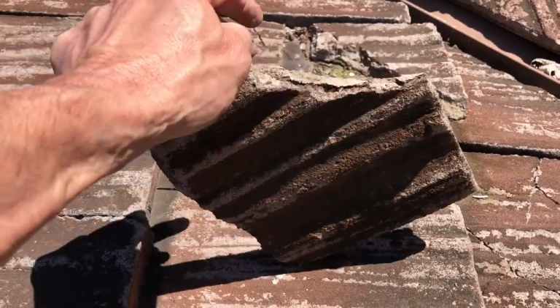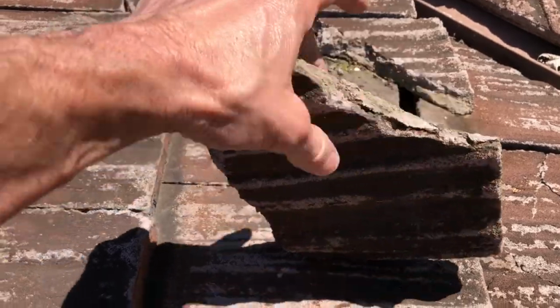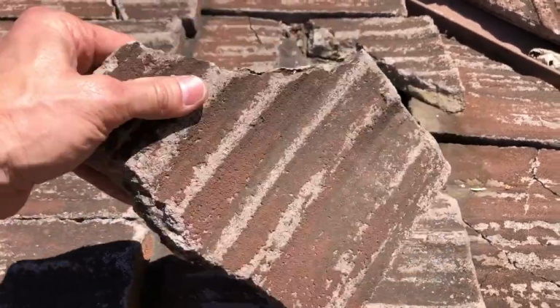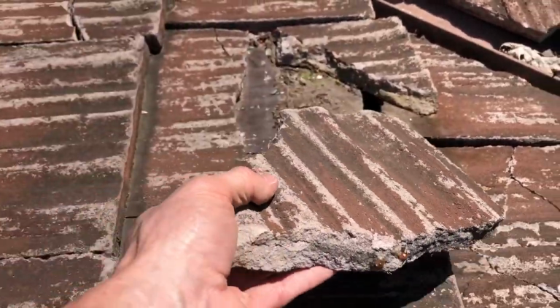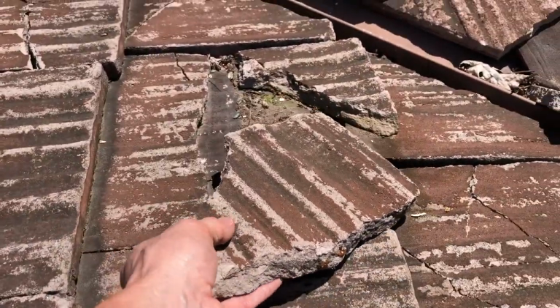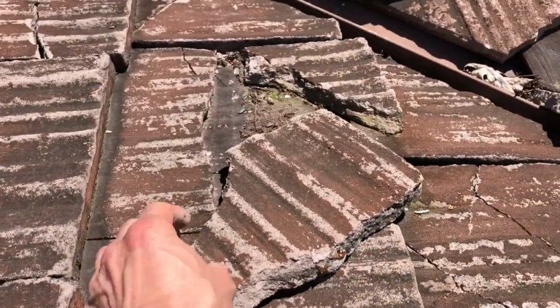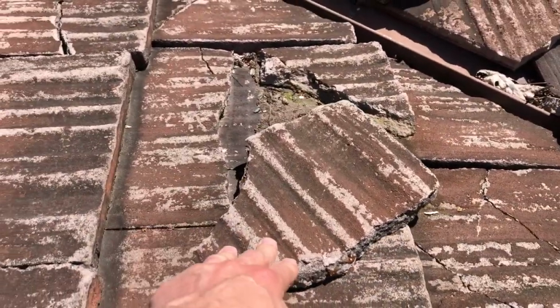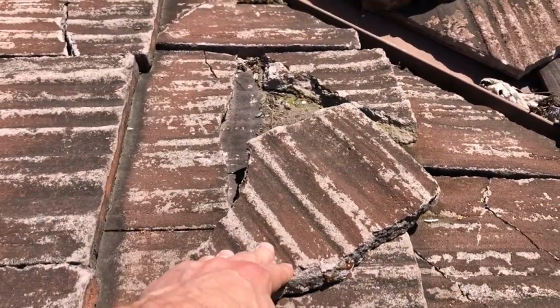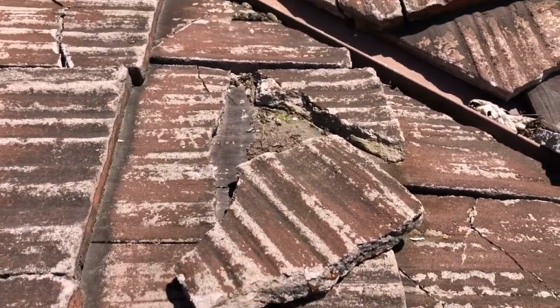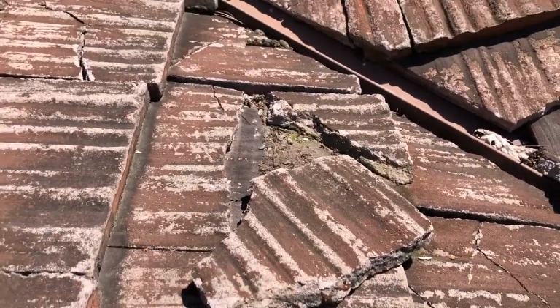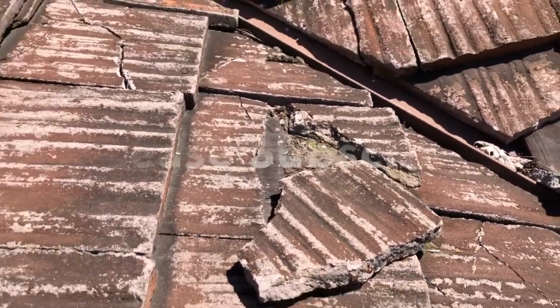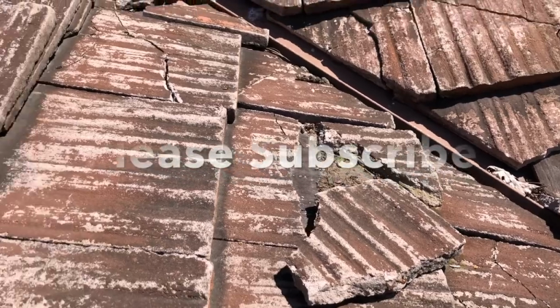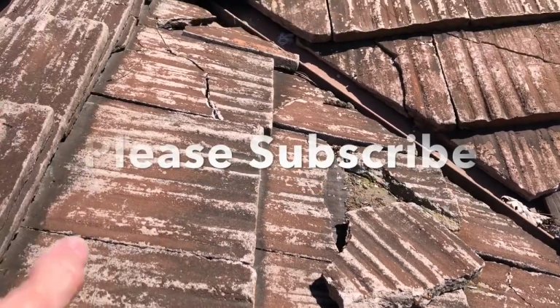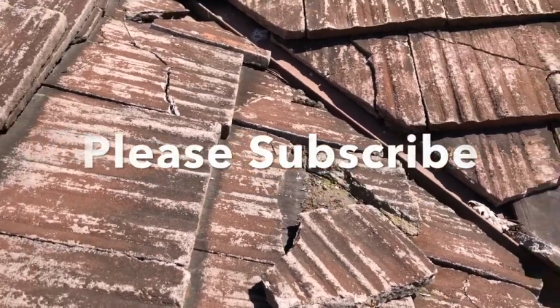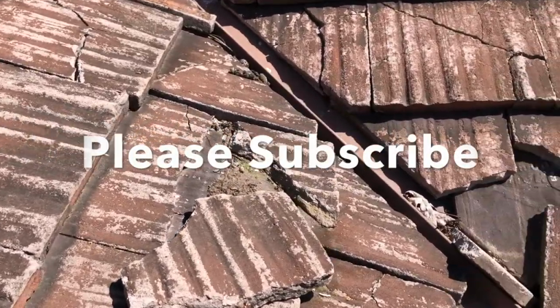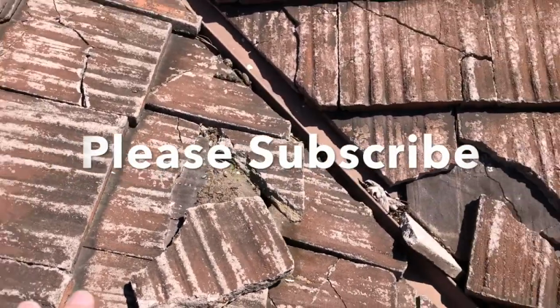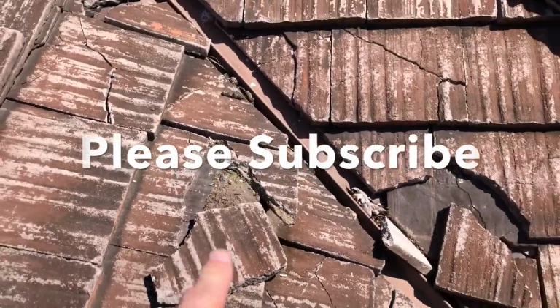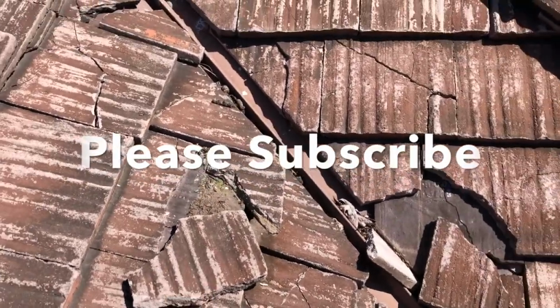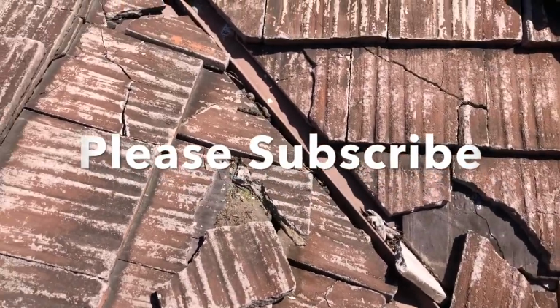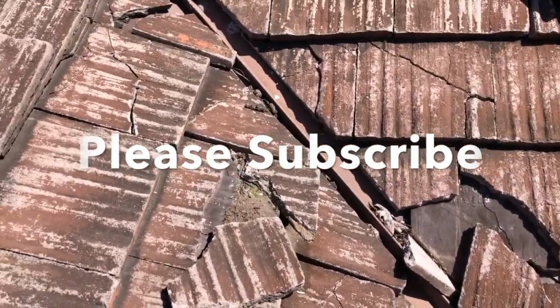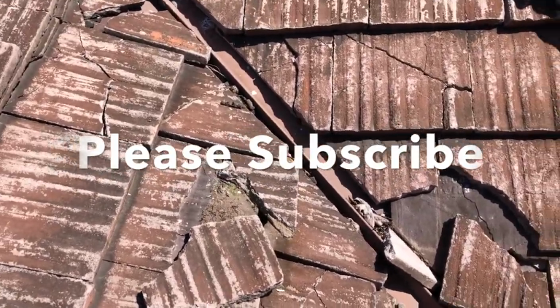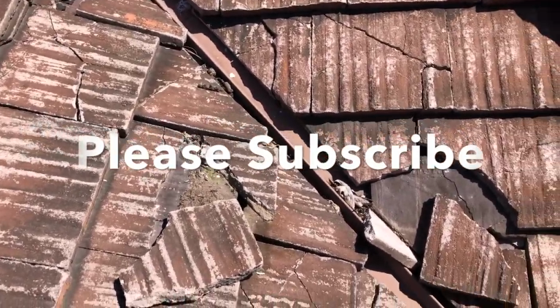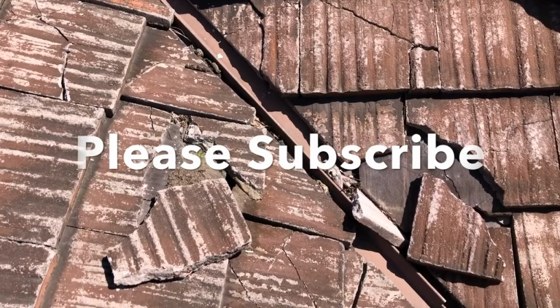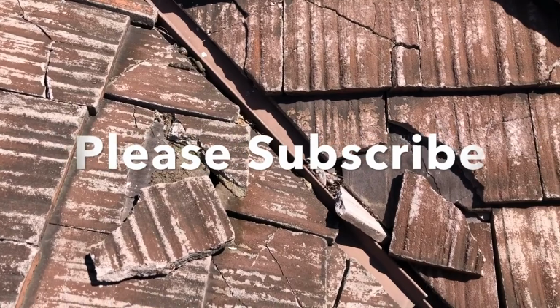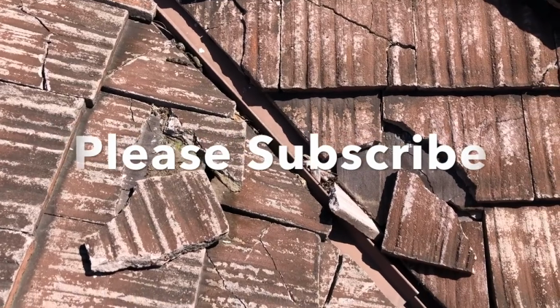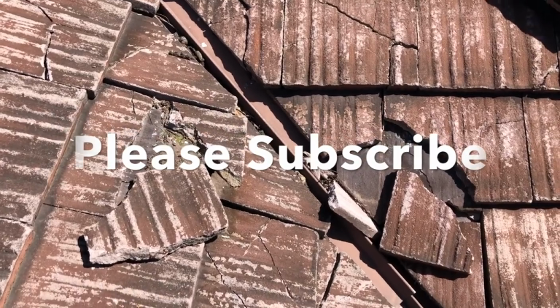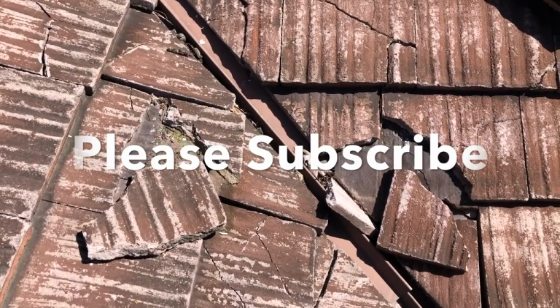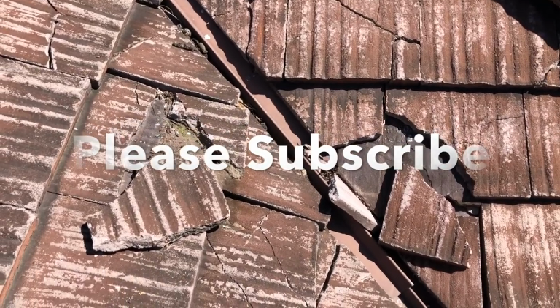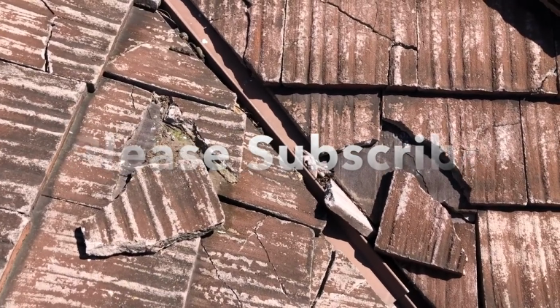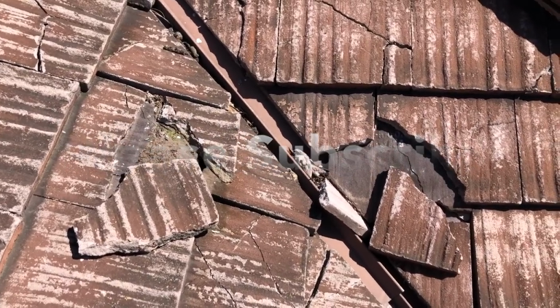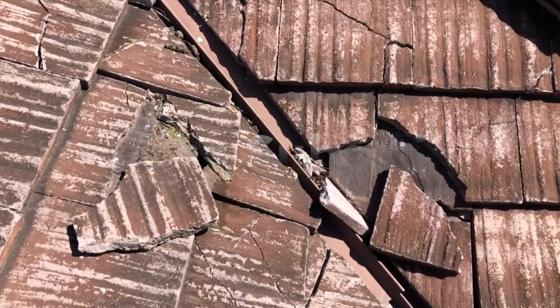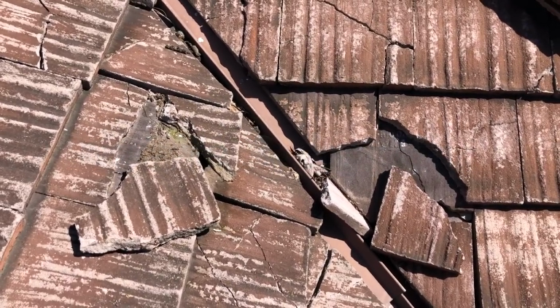Not a good shingle to have if you're buying a house. Any roofer is going to recommend replacing this with anything but this — you can't get this roofing material anymore. So yeah, get your home inspected. This is one good reason to have it inspected.